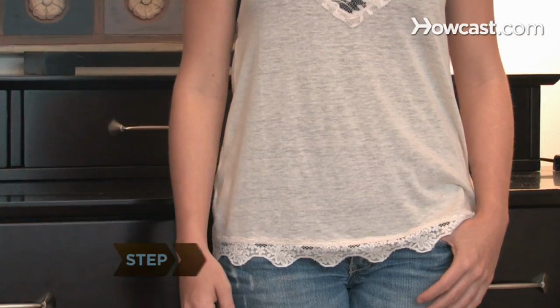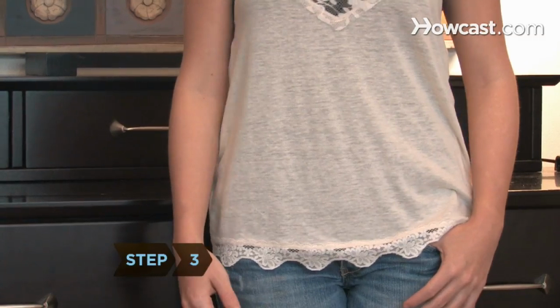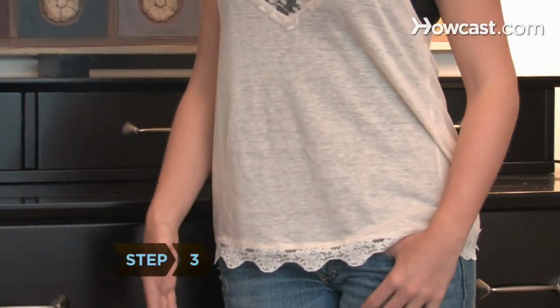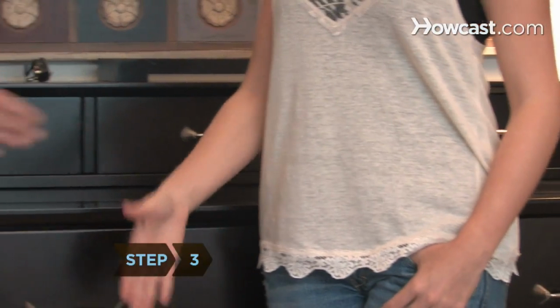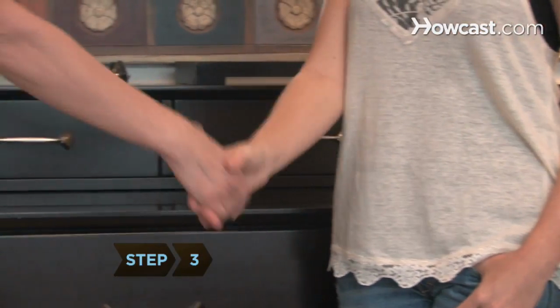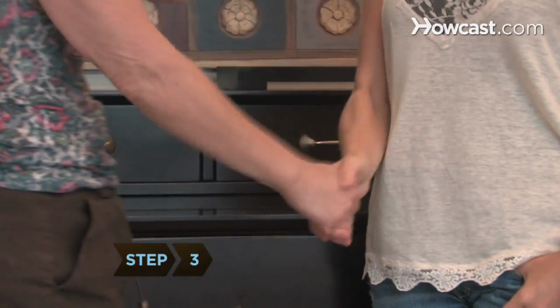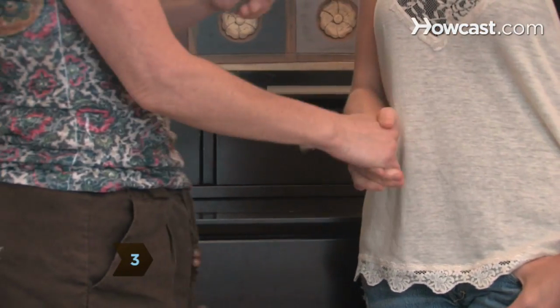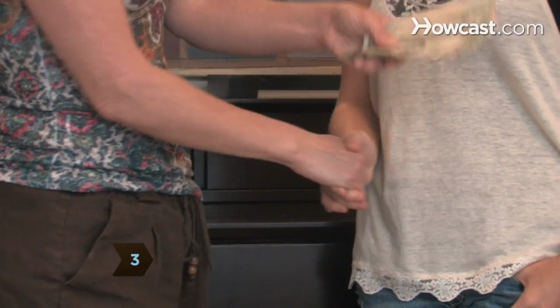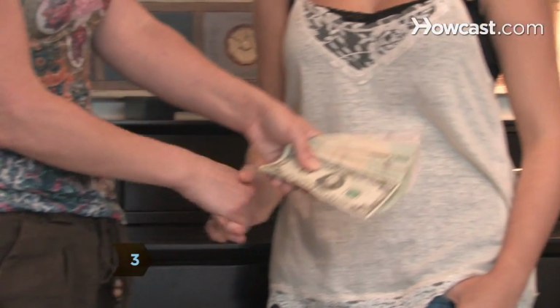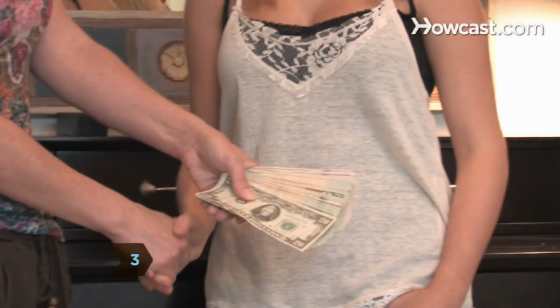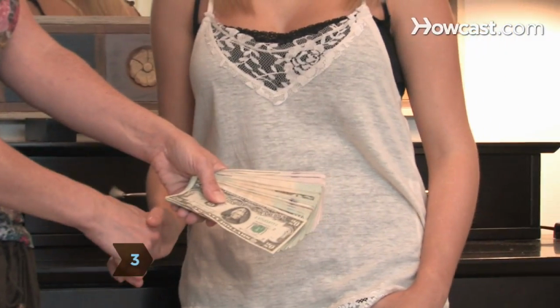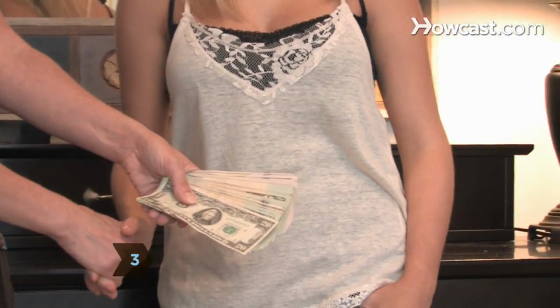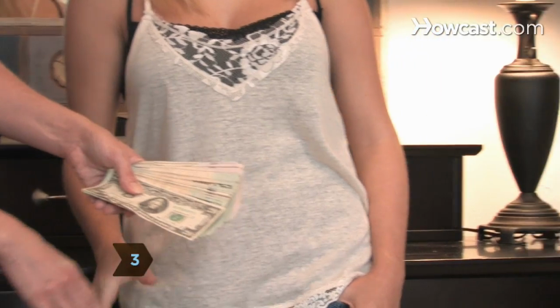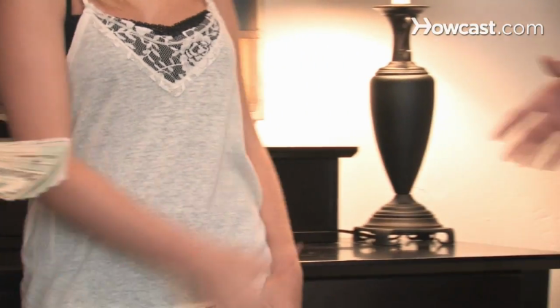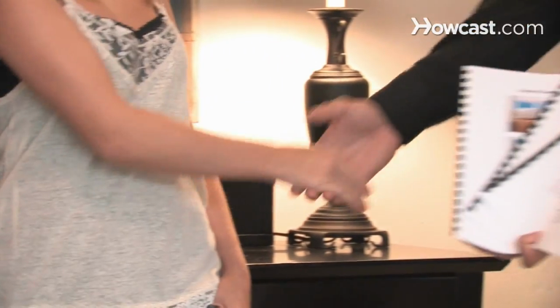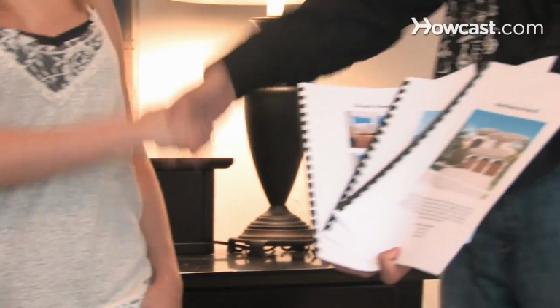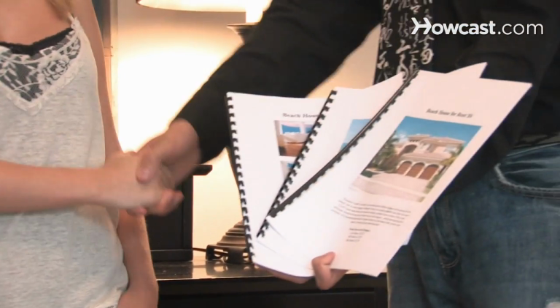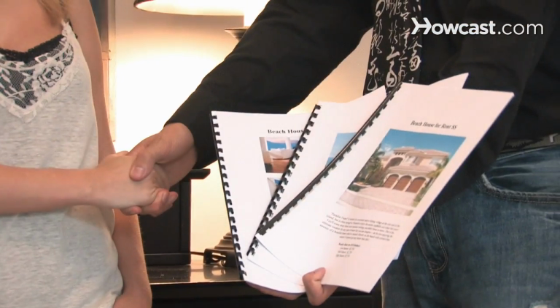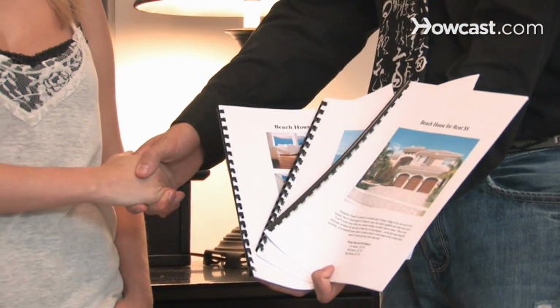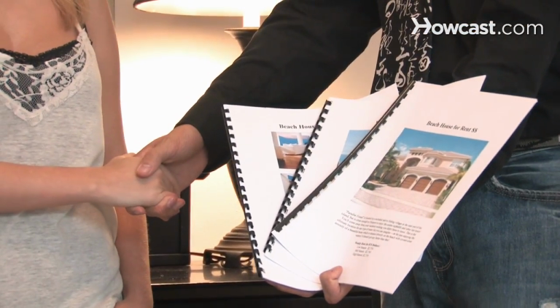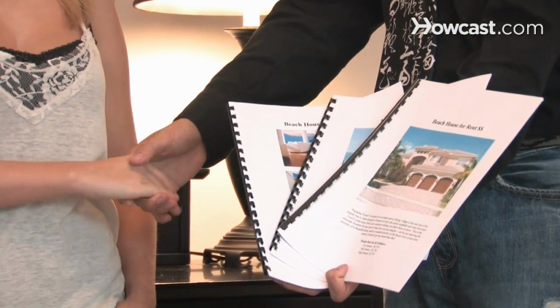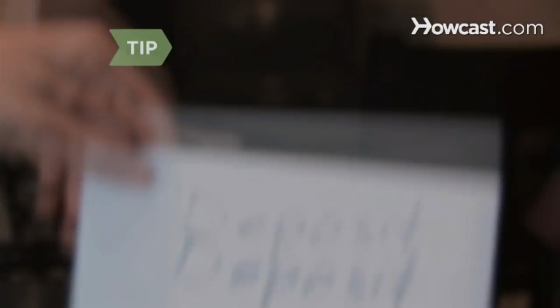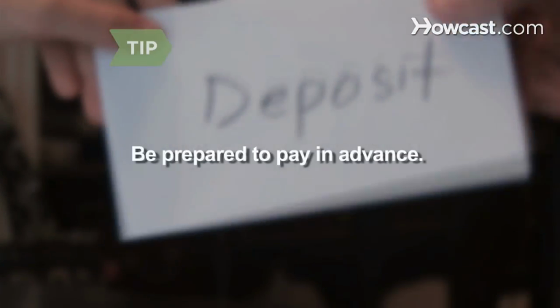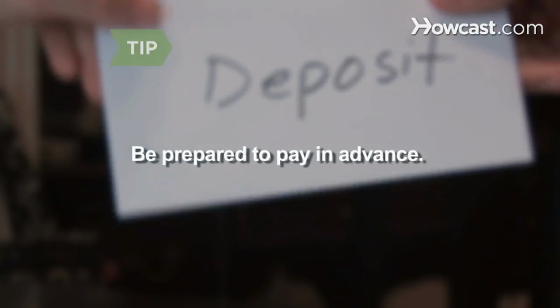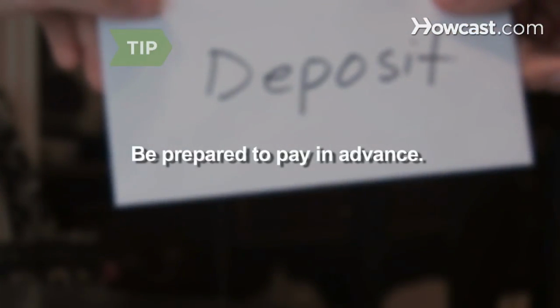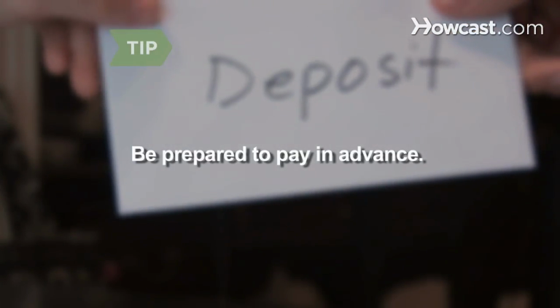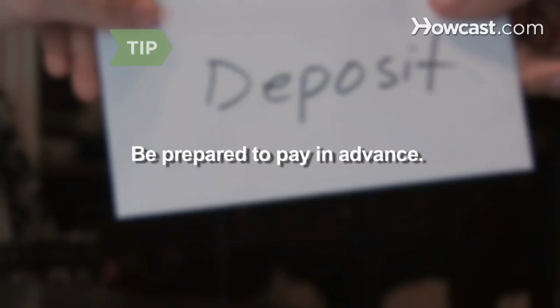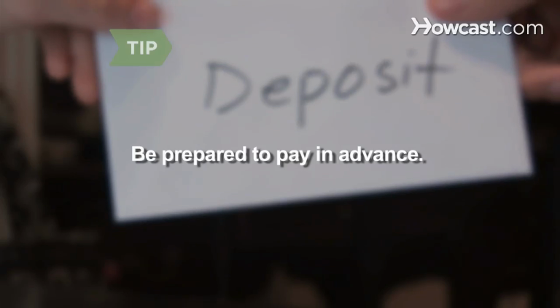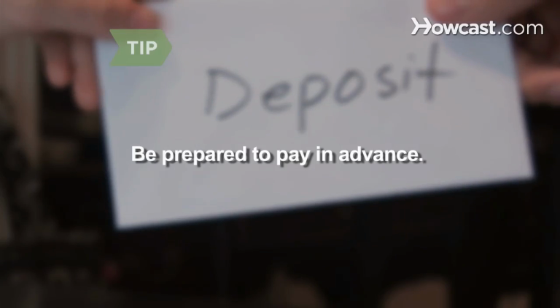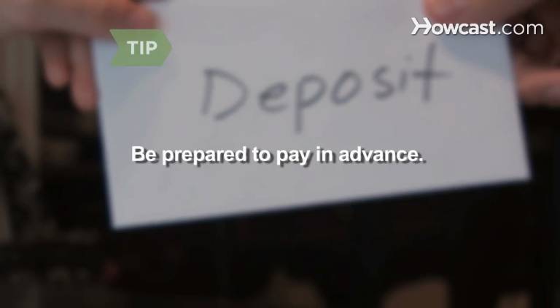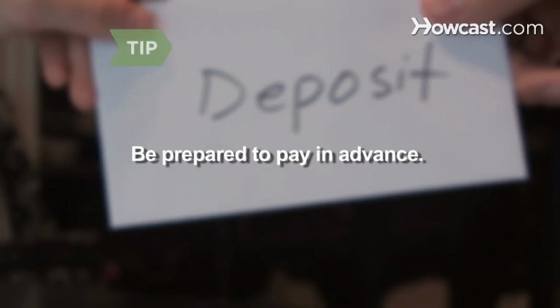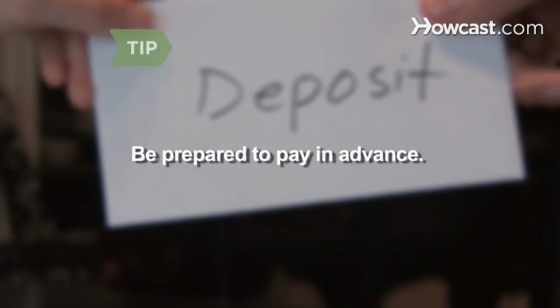Step 3. Choose between renting from a private owner or from an agency. You might get a better deal from an owner, but a better selection from an agency. Some owners want a deposit or the entire rent up front.